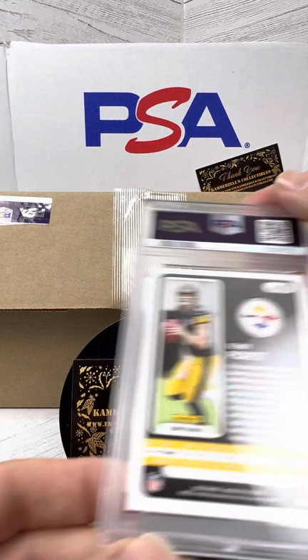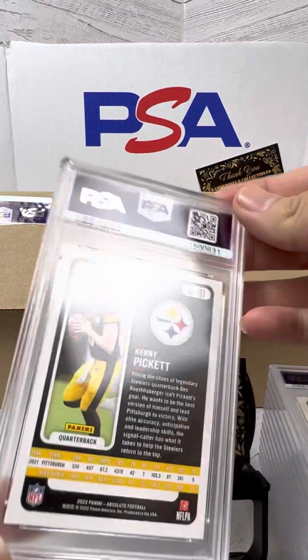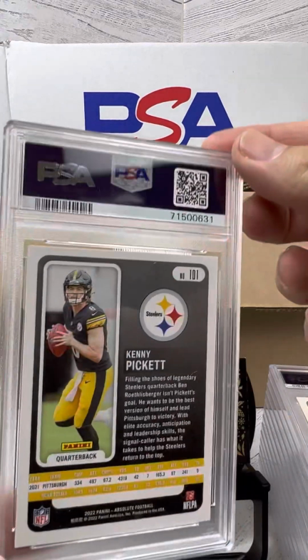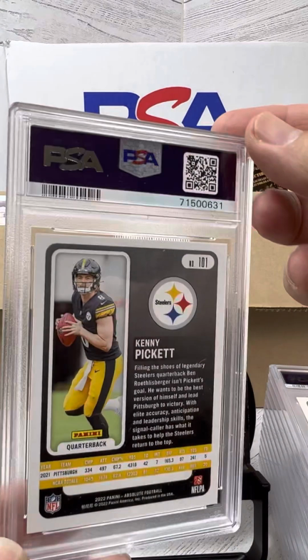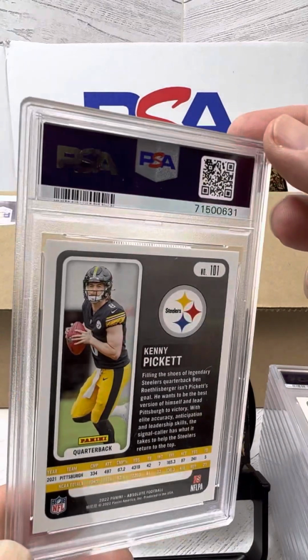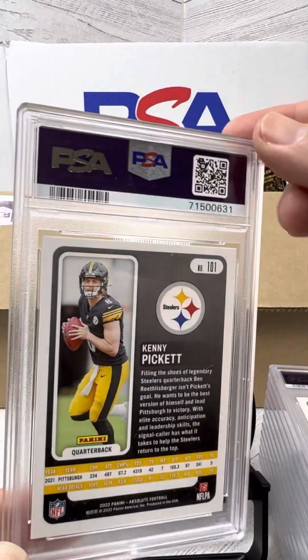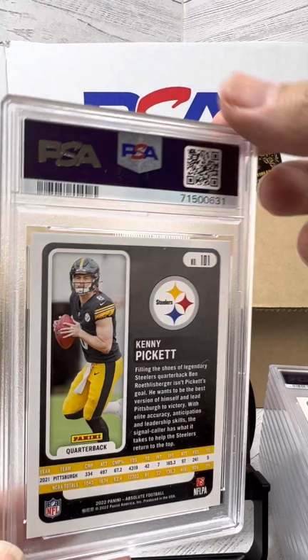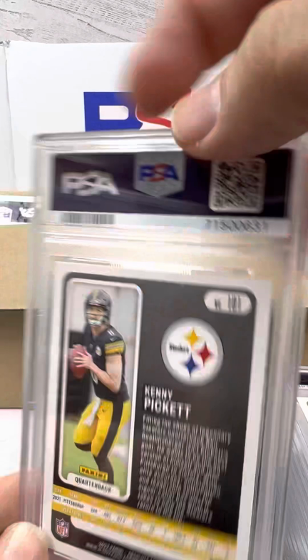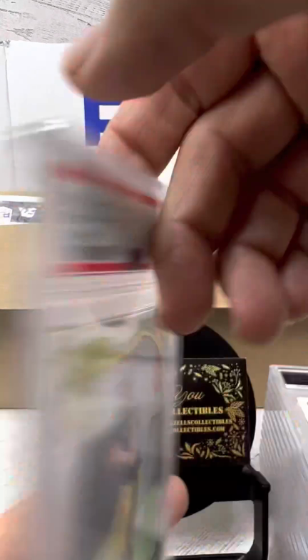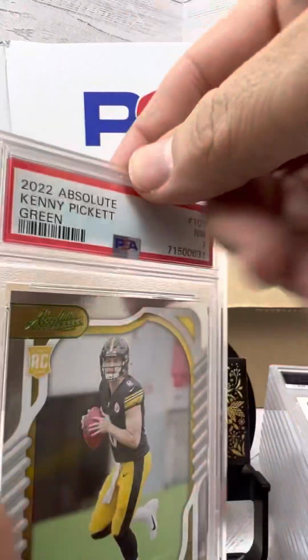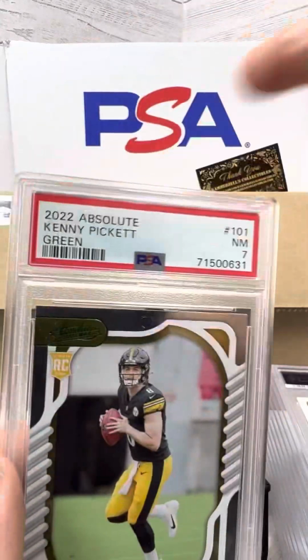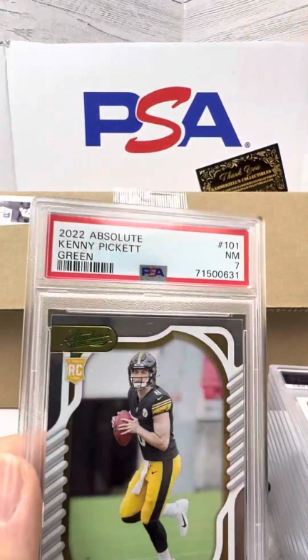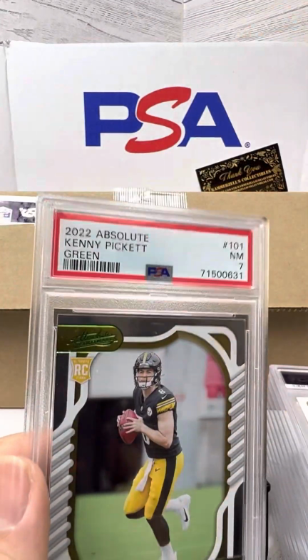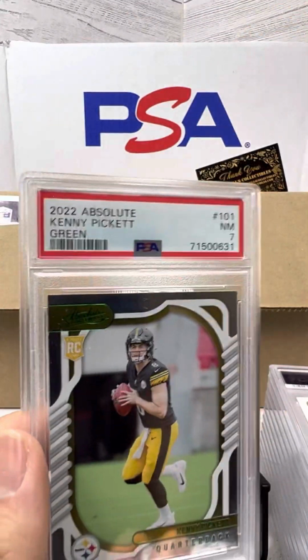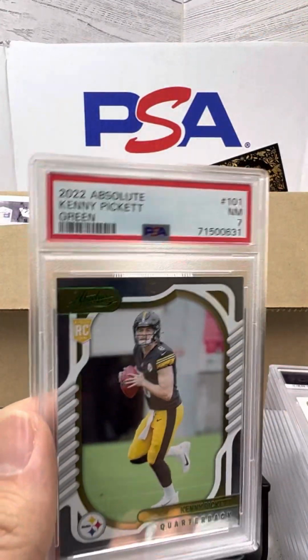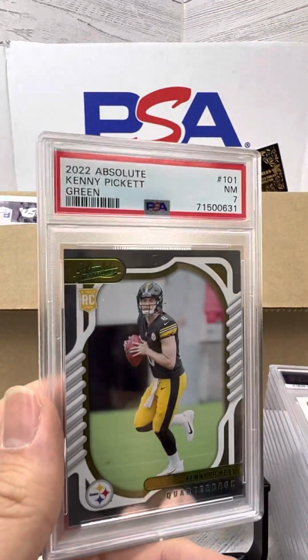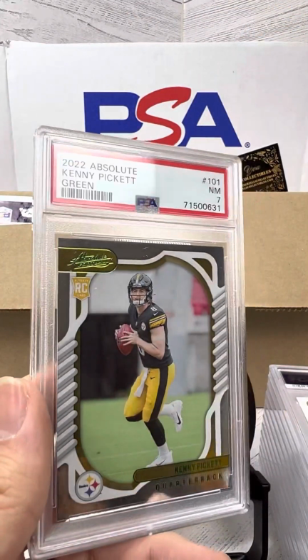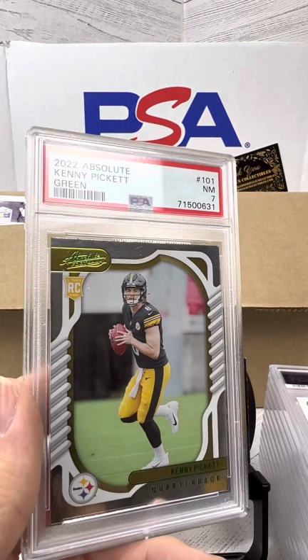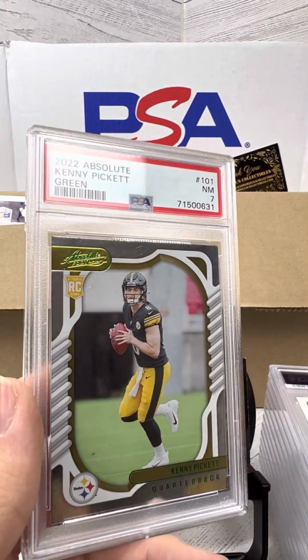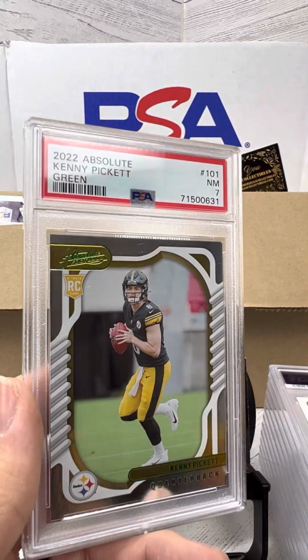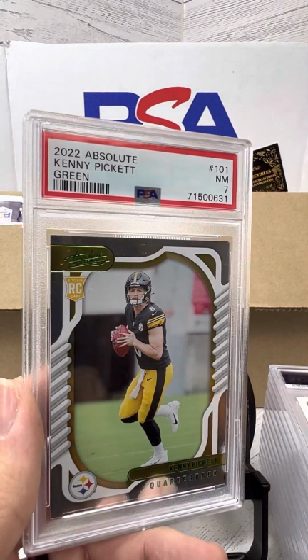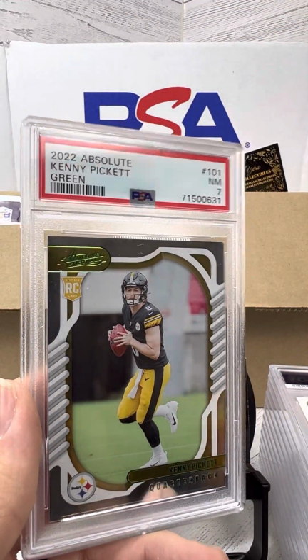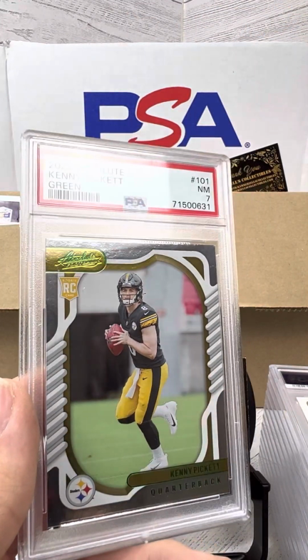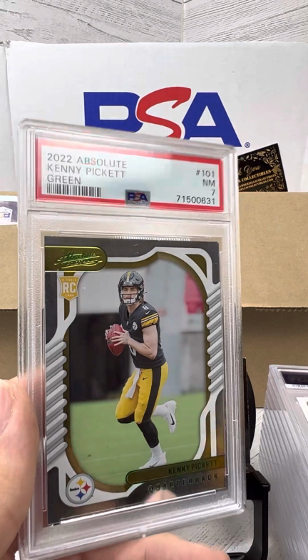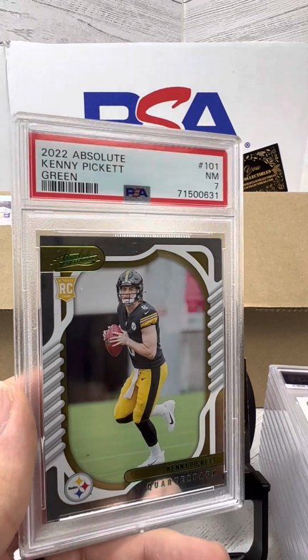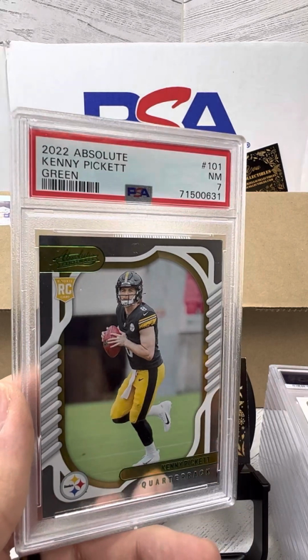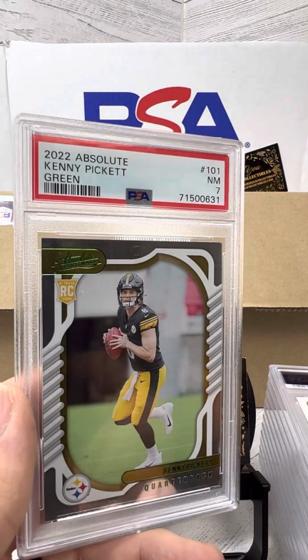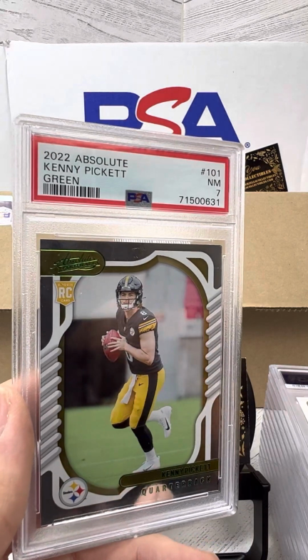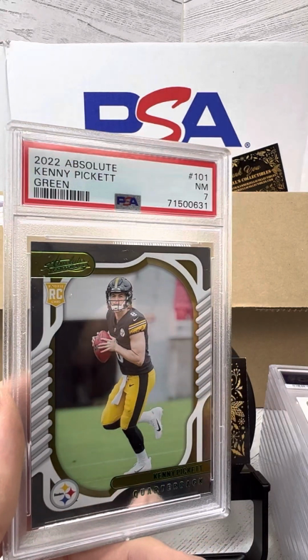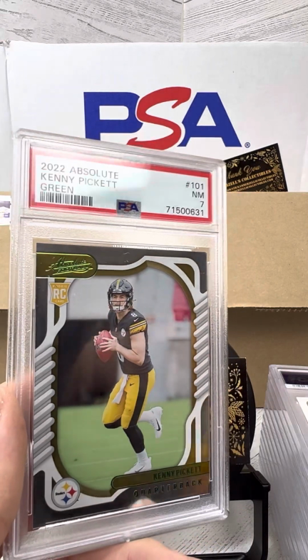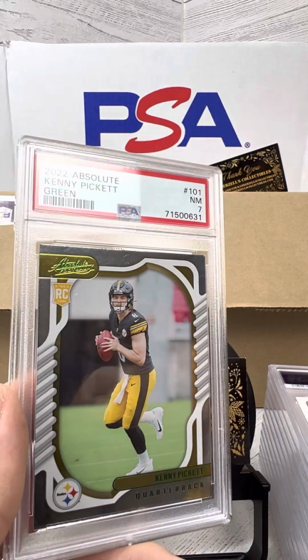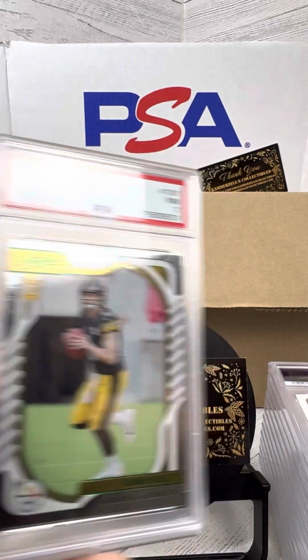Starting off, we've got Kenny Pickett — PSA 7, oh that's awful. This is the green 2022 Absolute Rookie.